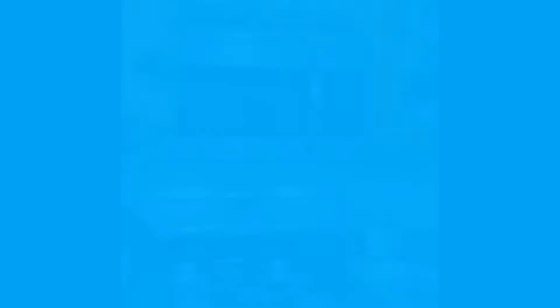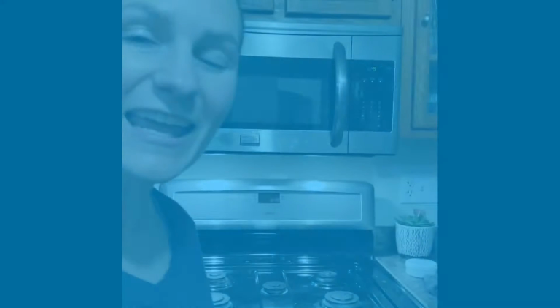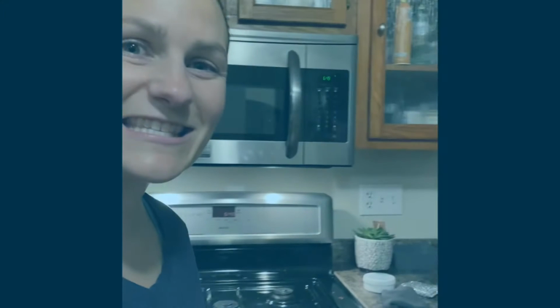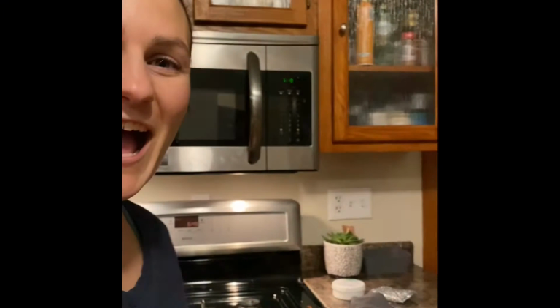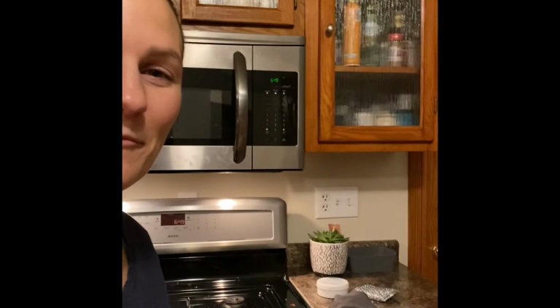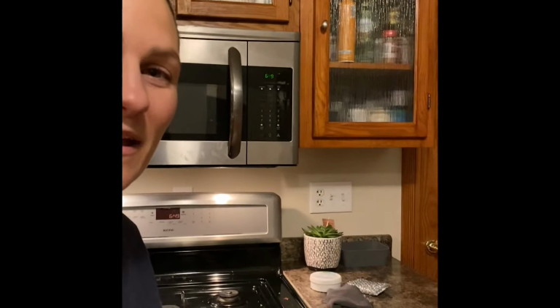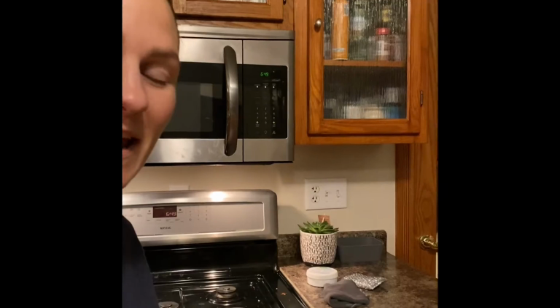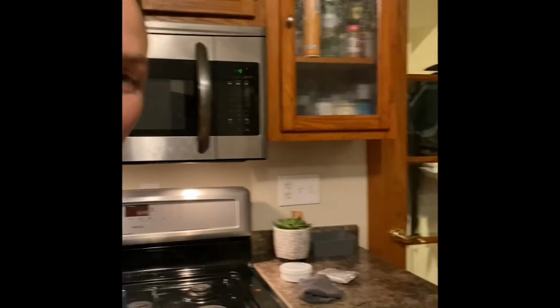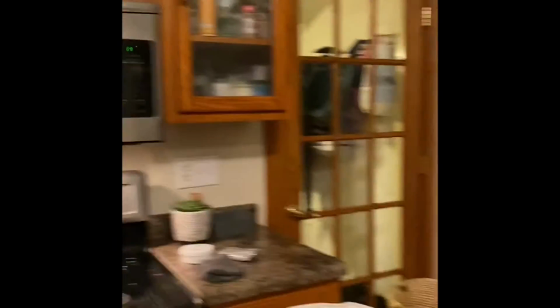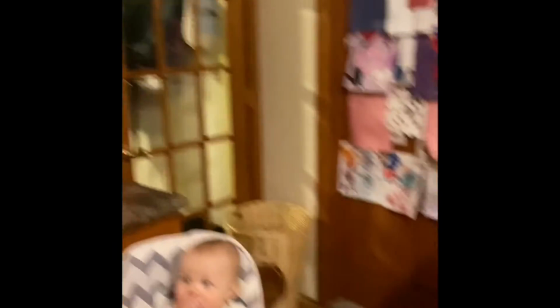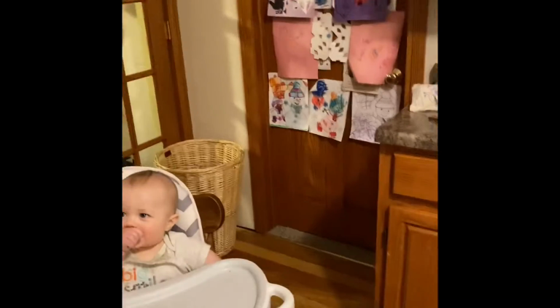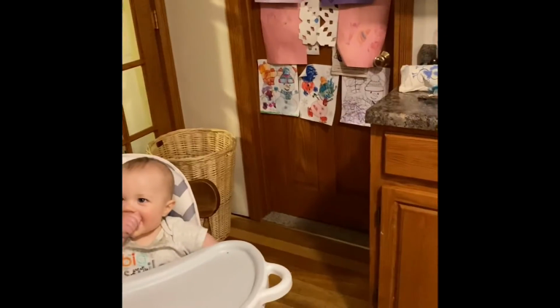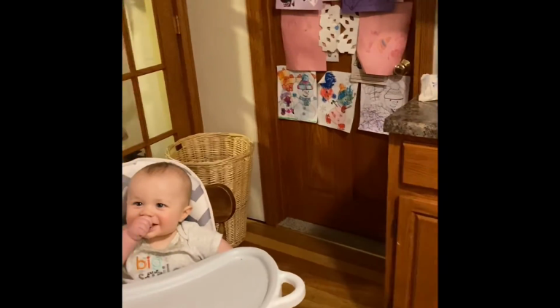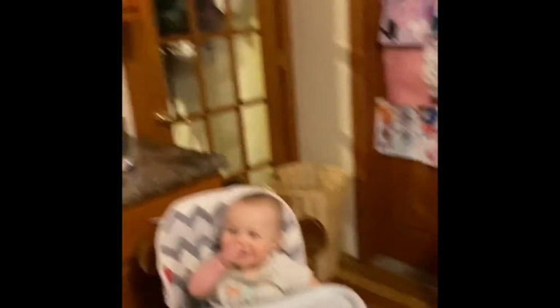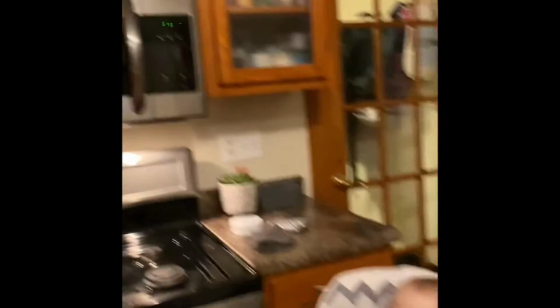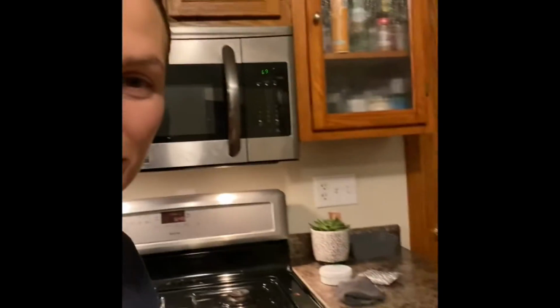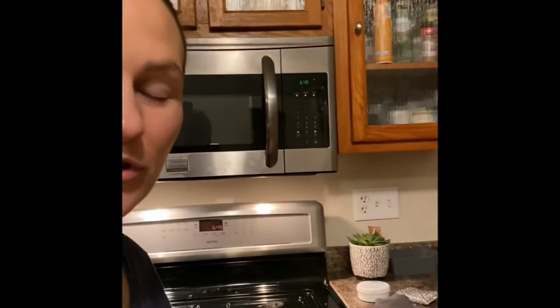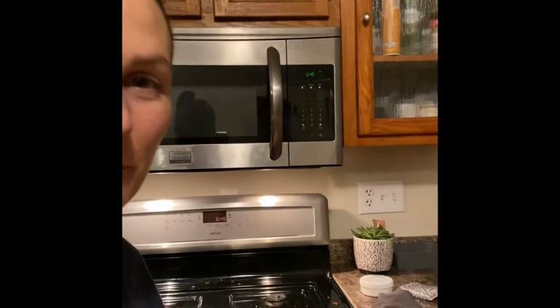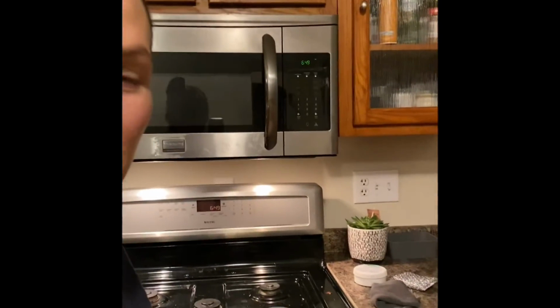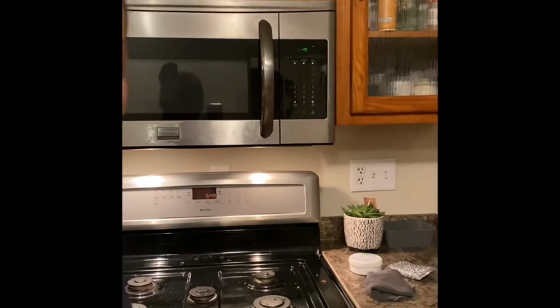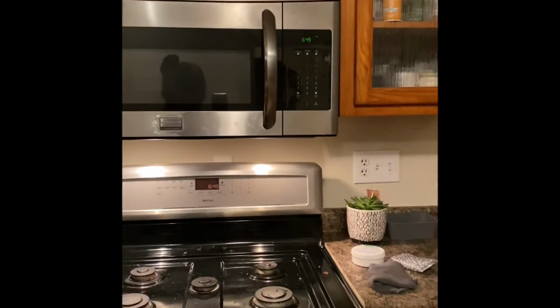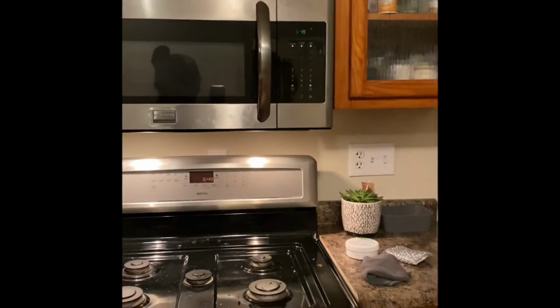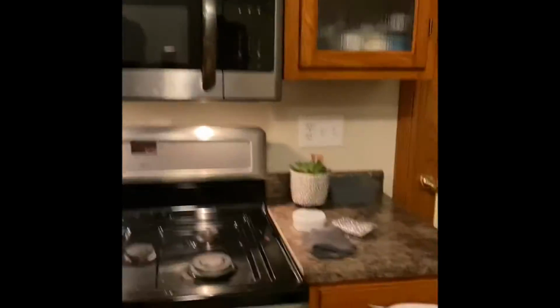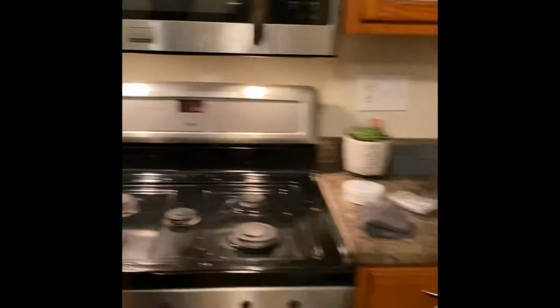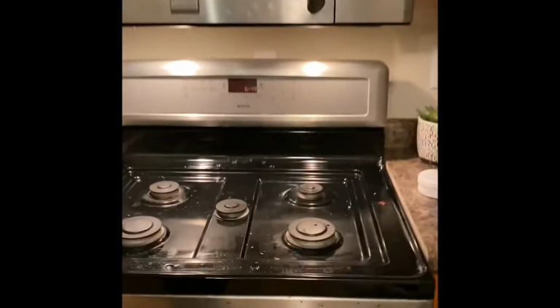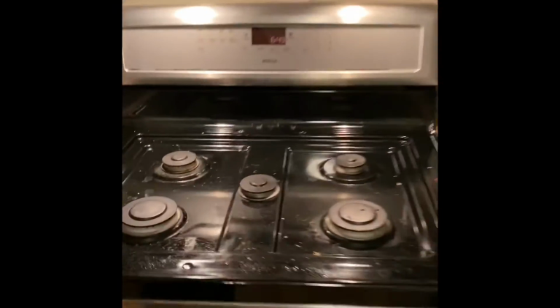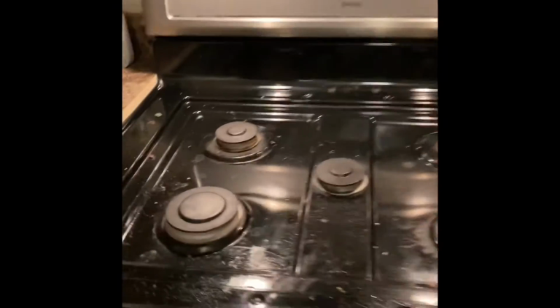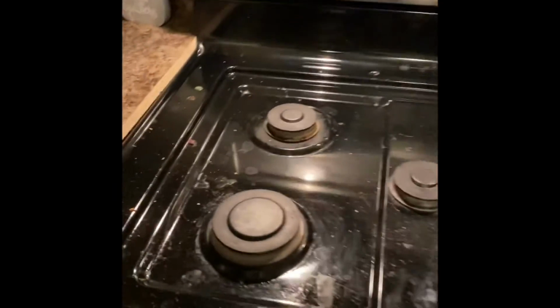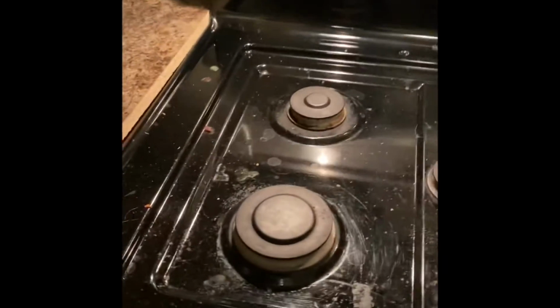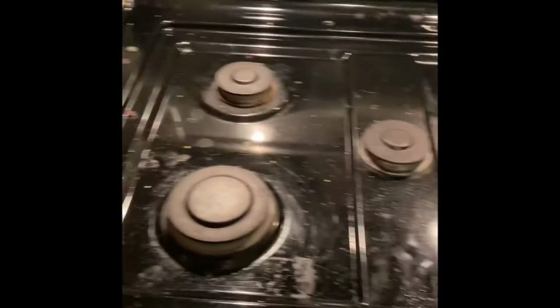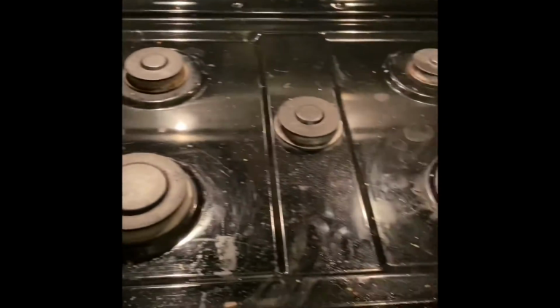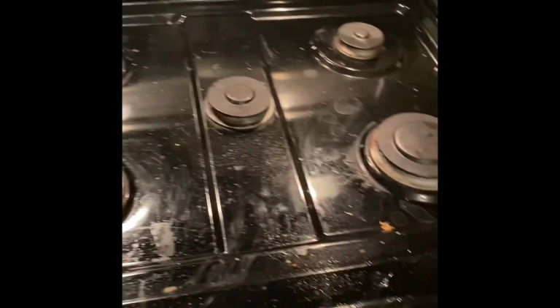Hi guys, tonight me and my son Cody are going to show you how we use our Norwex products to clean off a nasty, gunky stove.